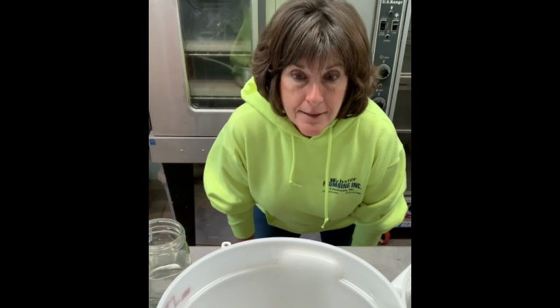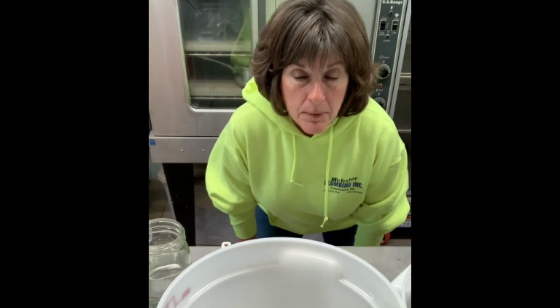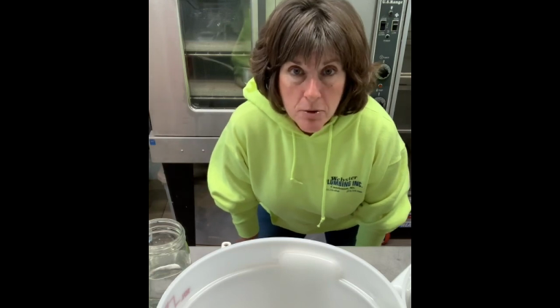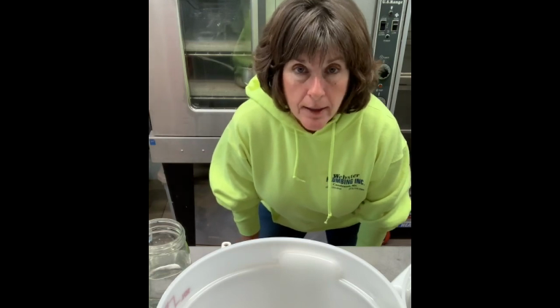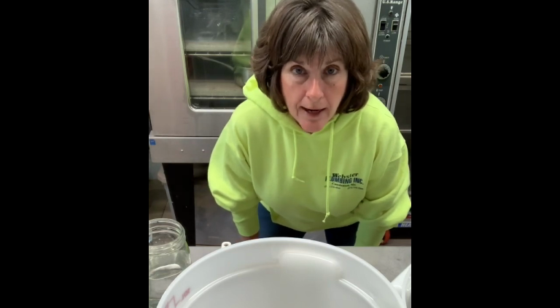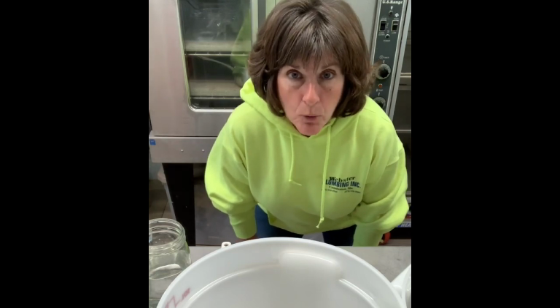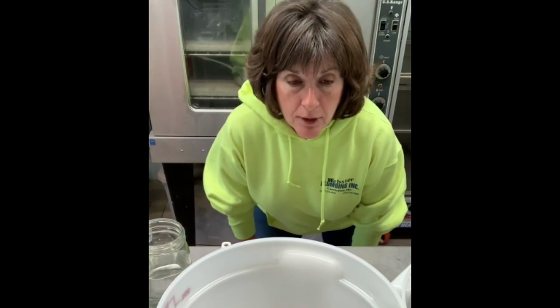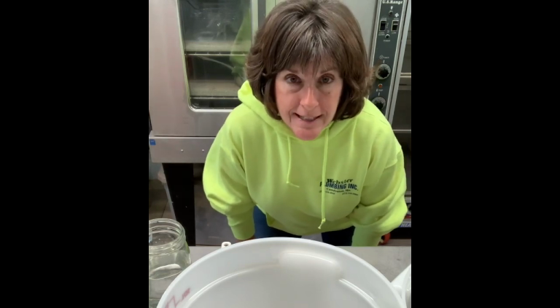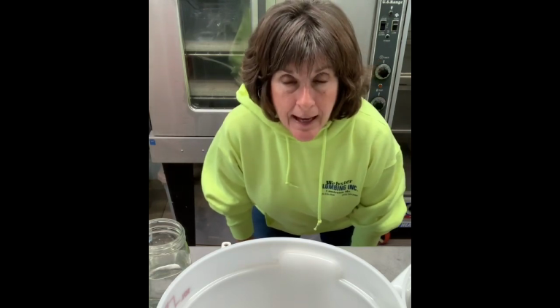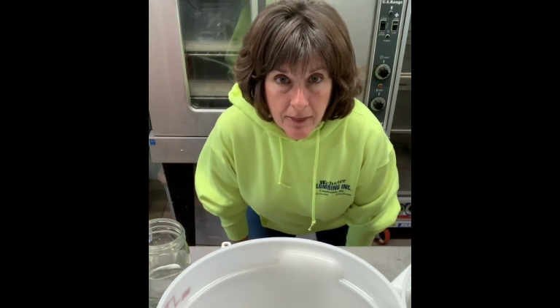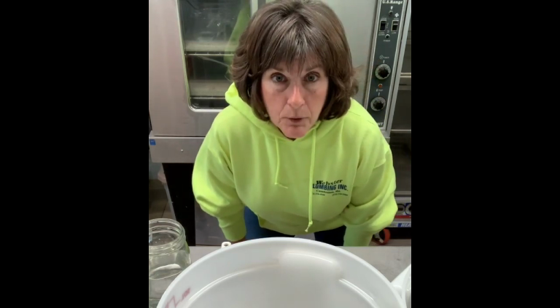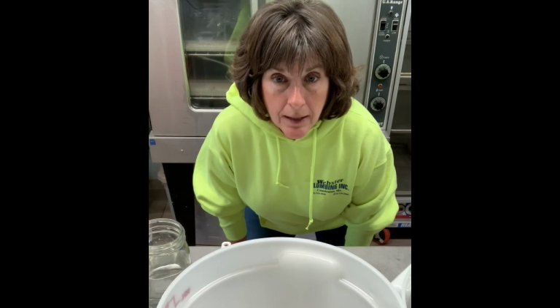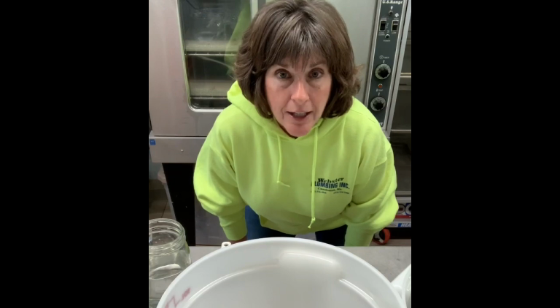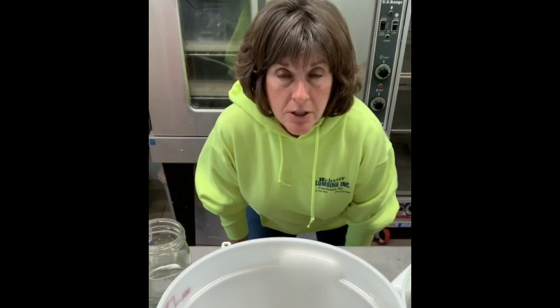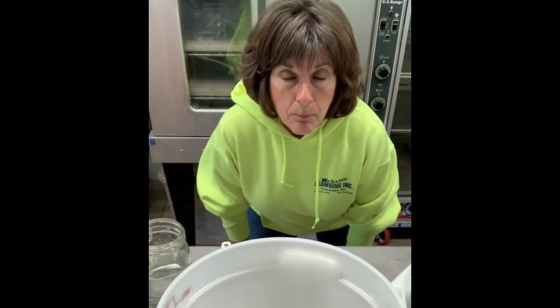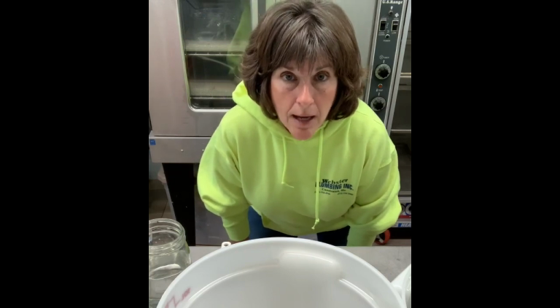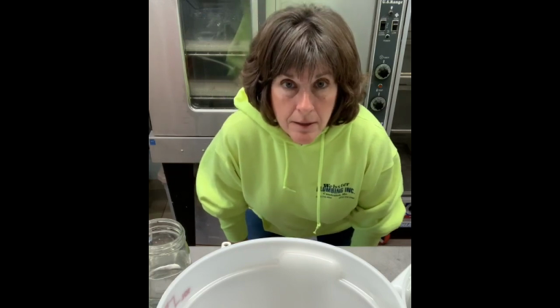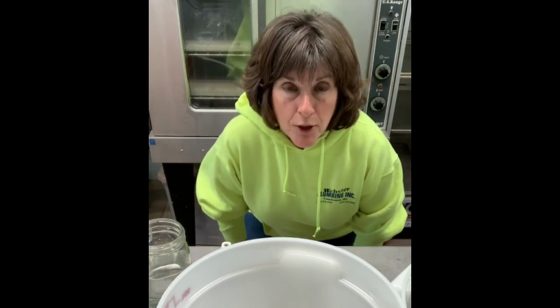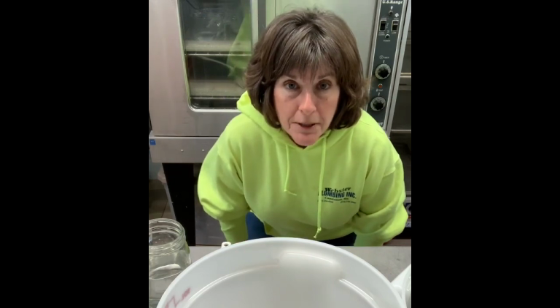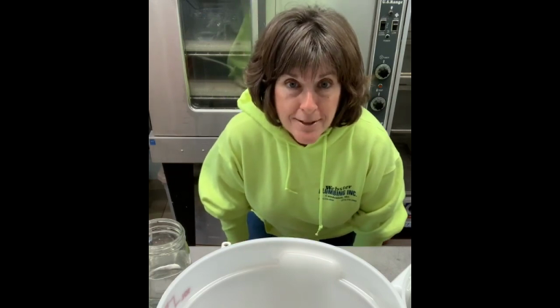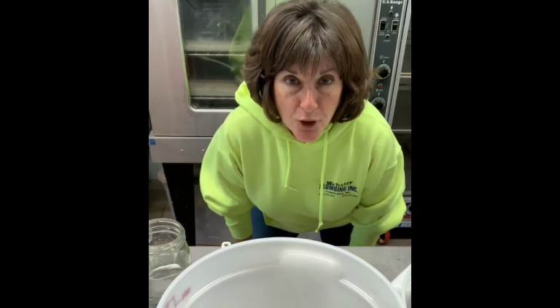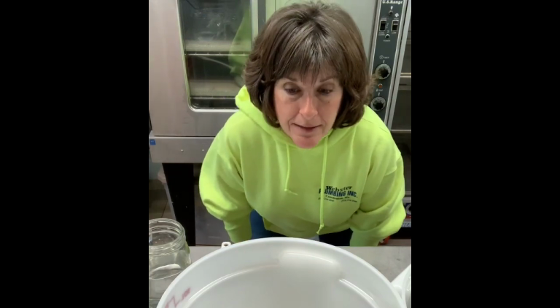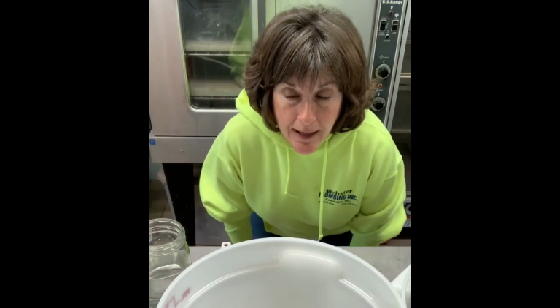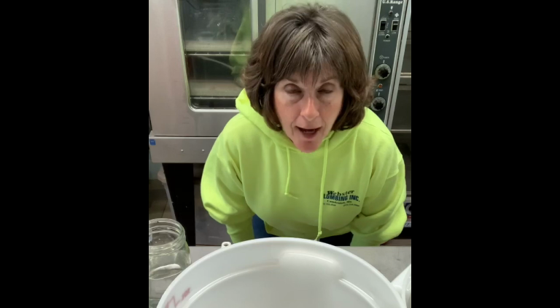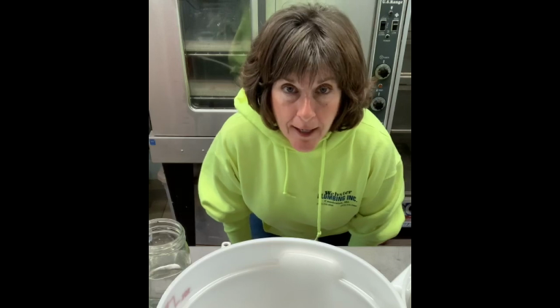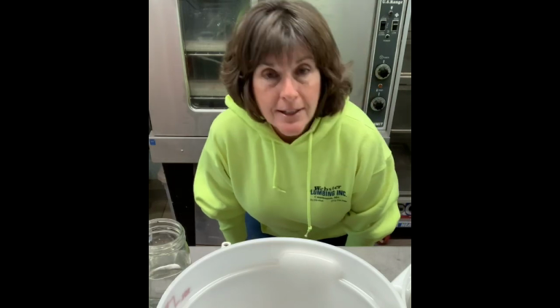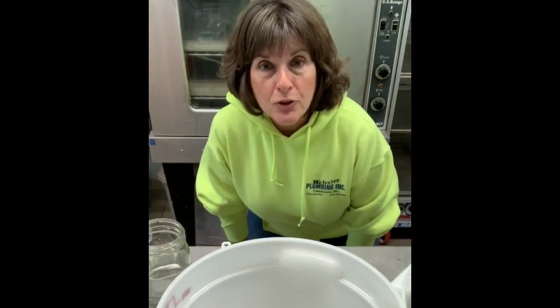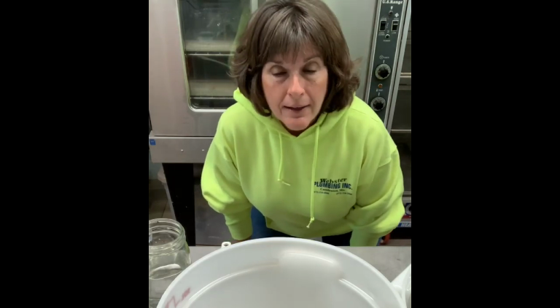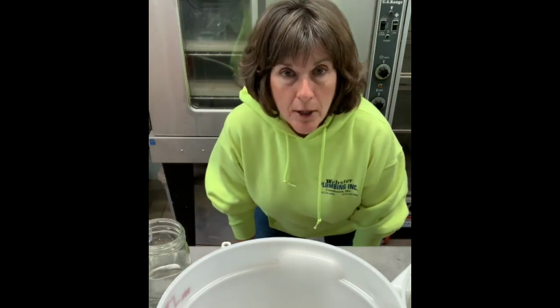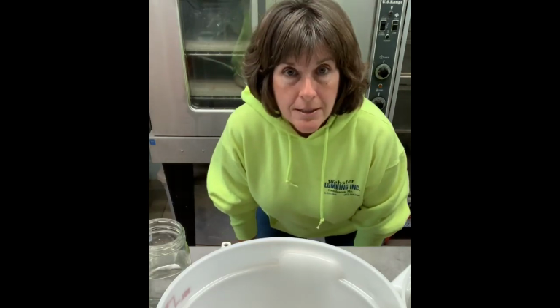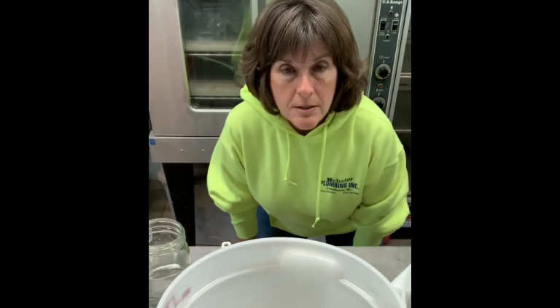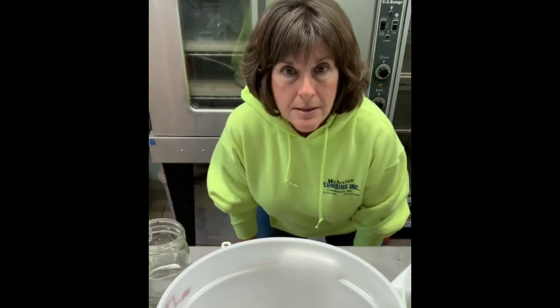I sell them at the farmer's market every Saturday morning during the season, and I thought I would make a video so you can see the process. I've got all my ingredients measured out and I'm ready to get started, so let's go.